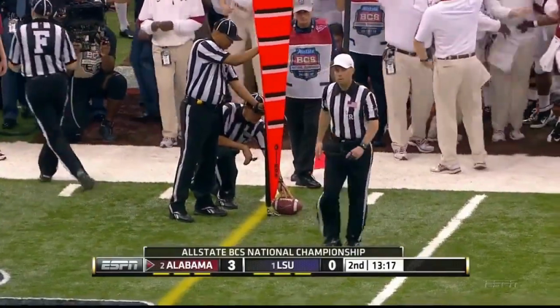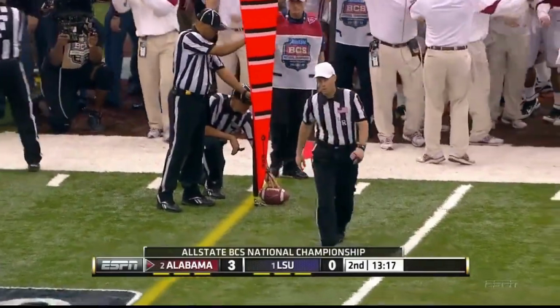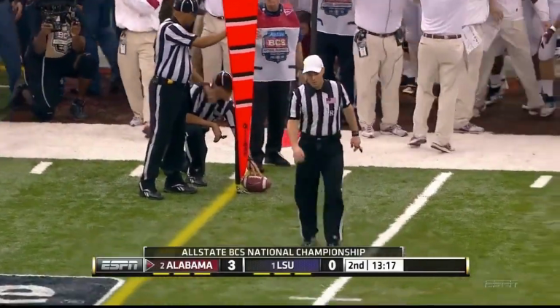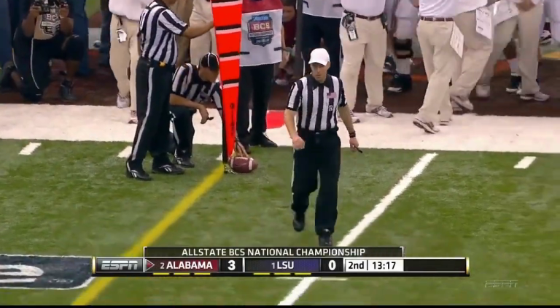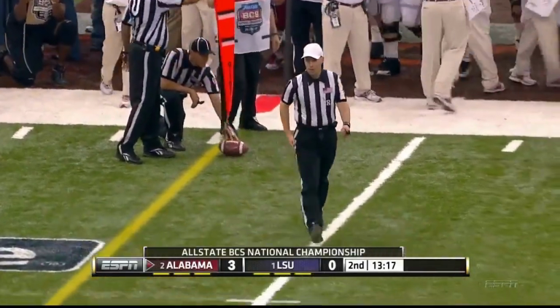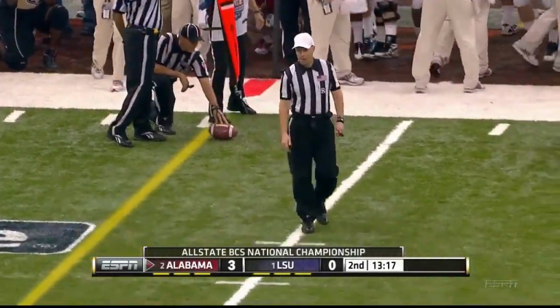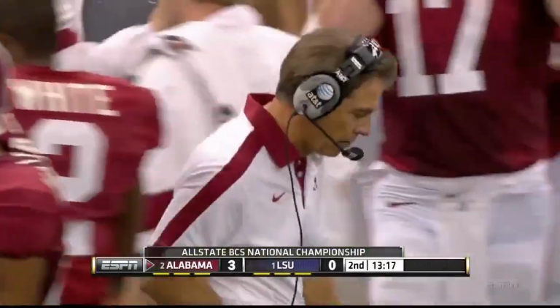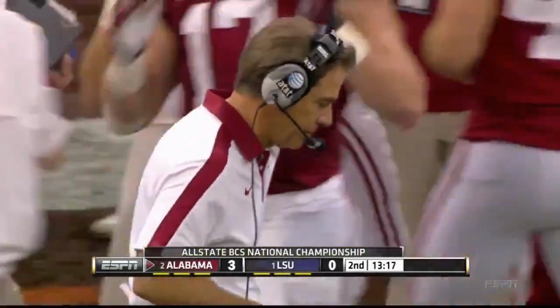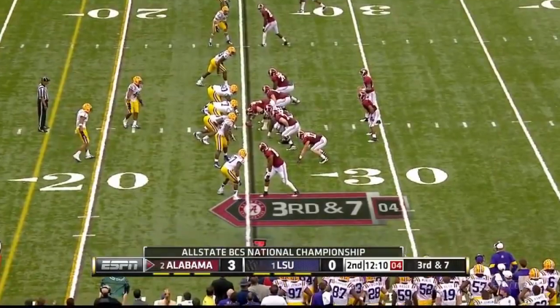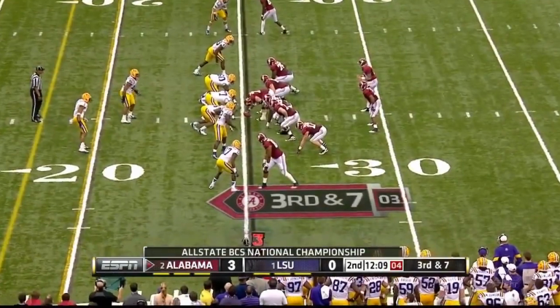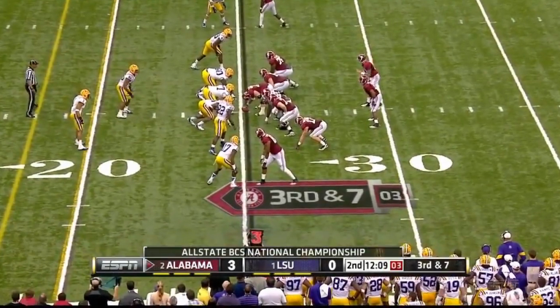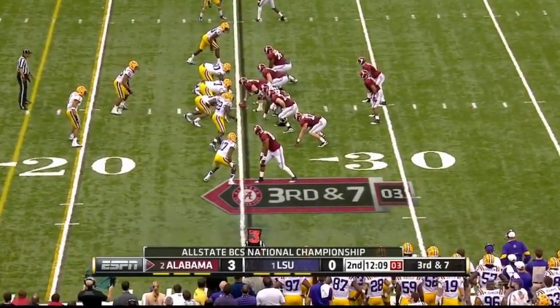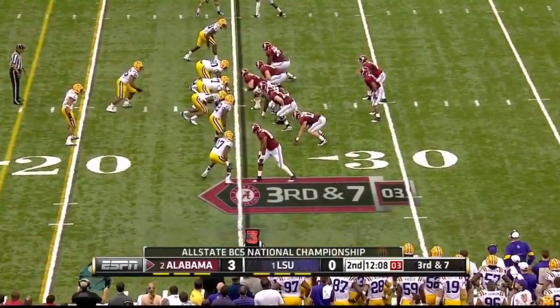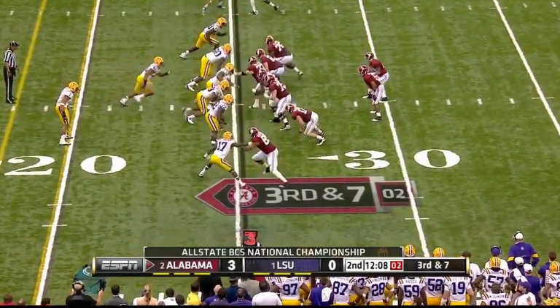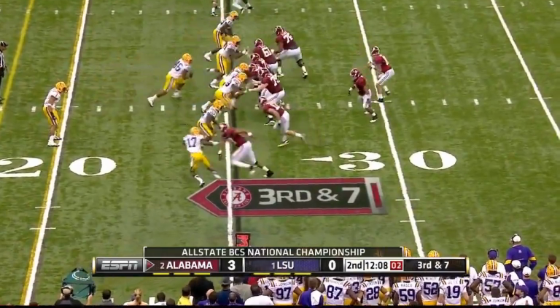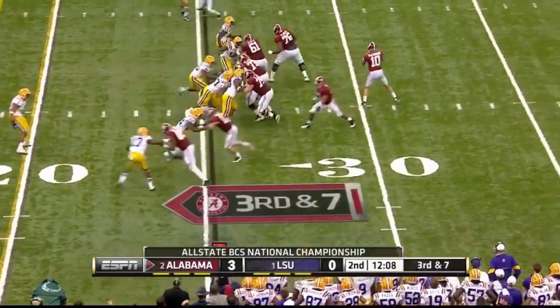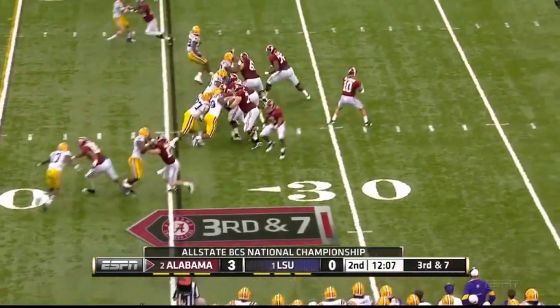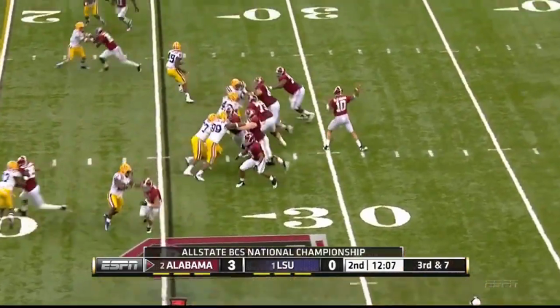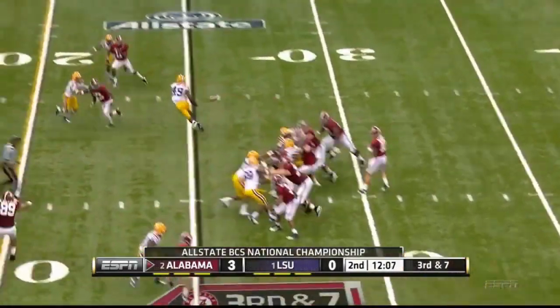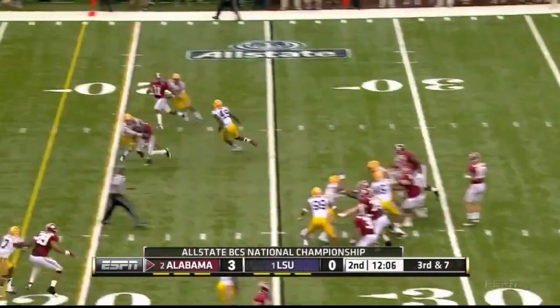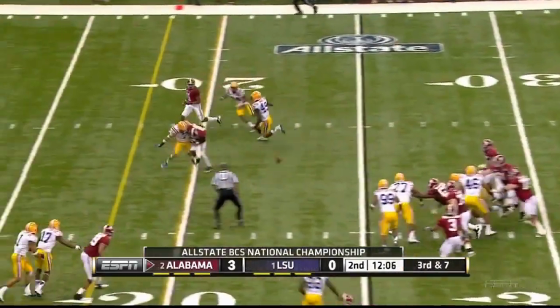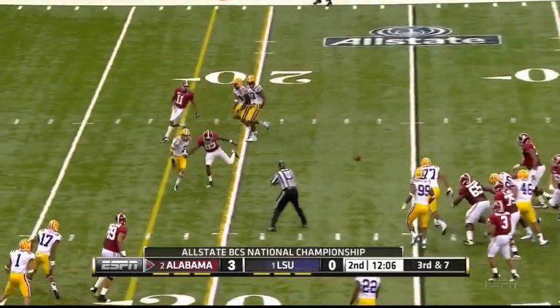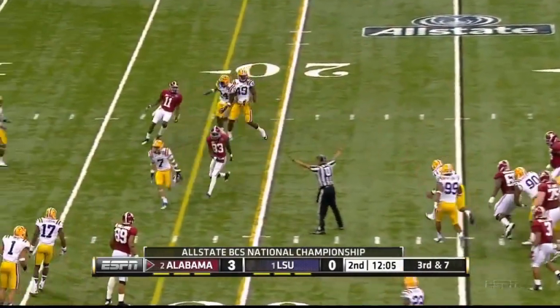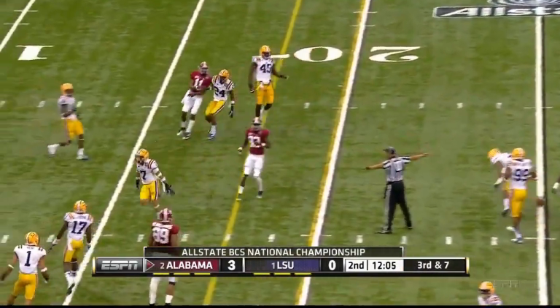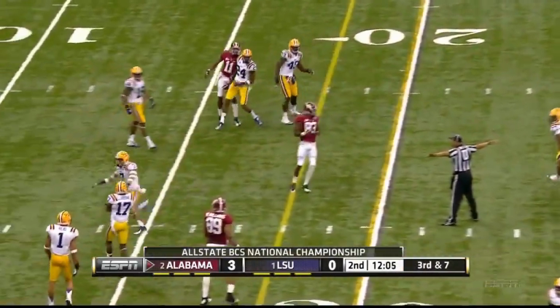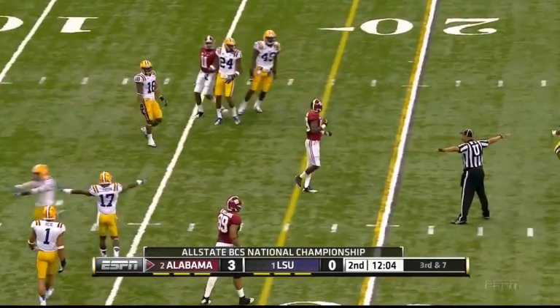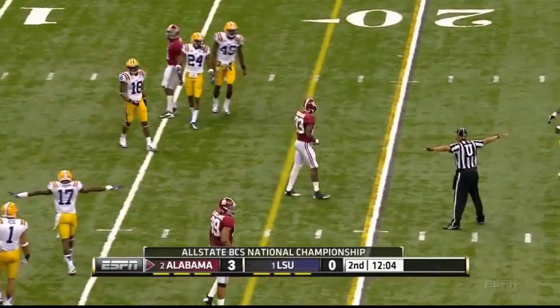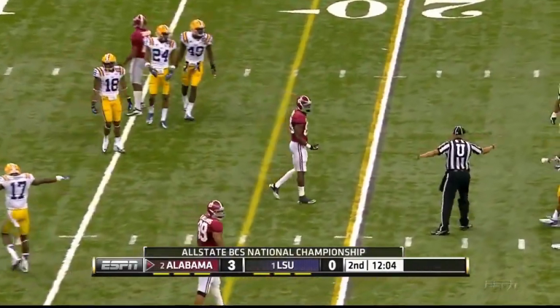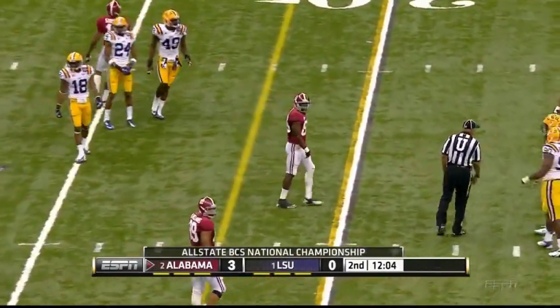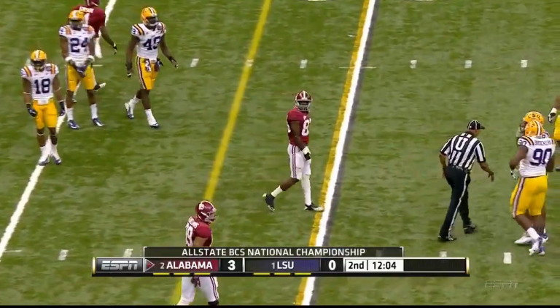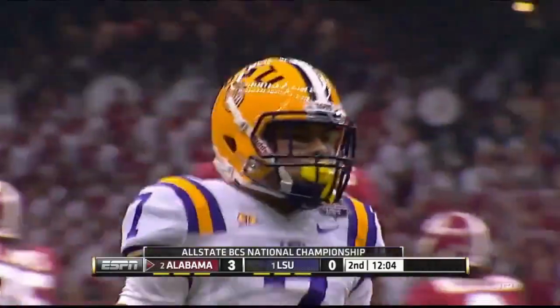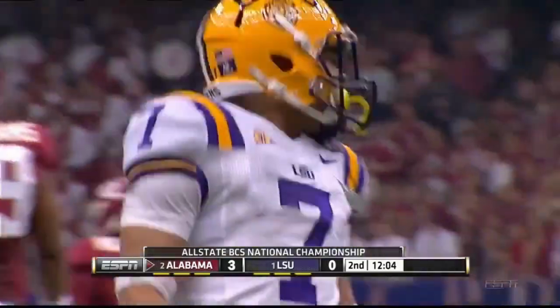Alabama moves the chains. McCarron throws quickly — incomplete. And it is fourth down.